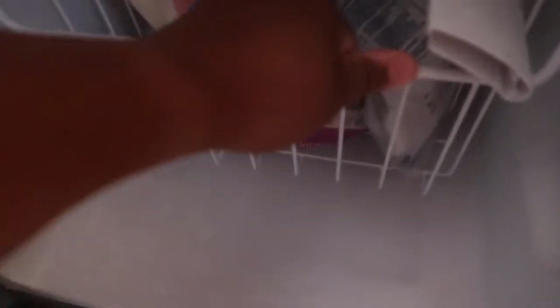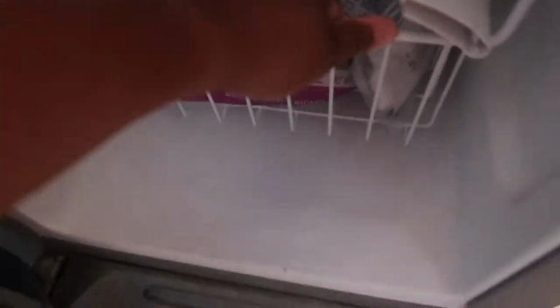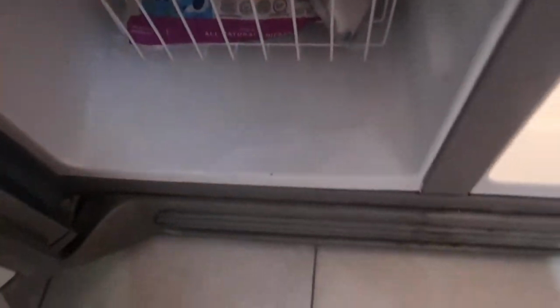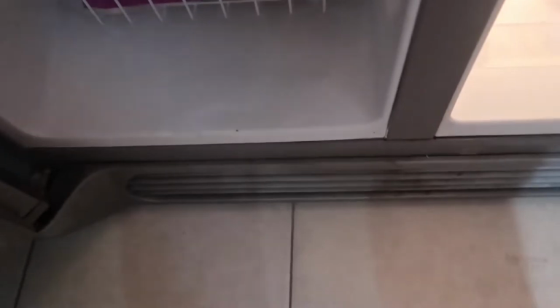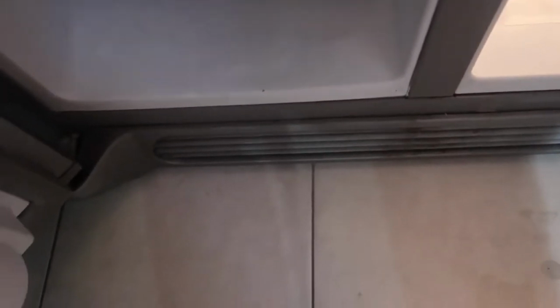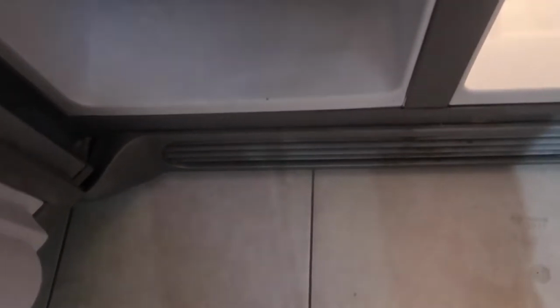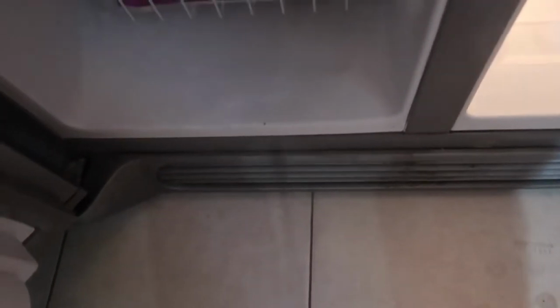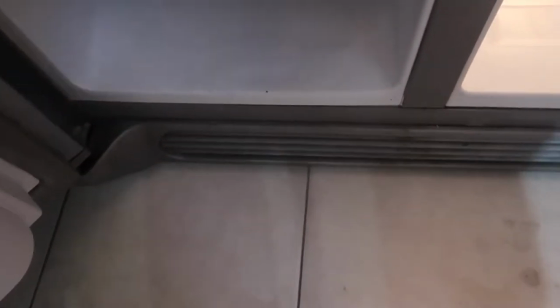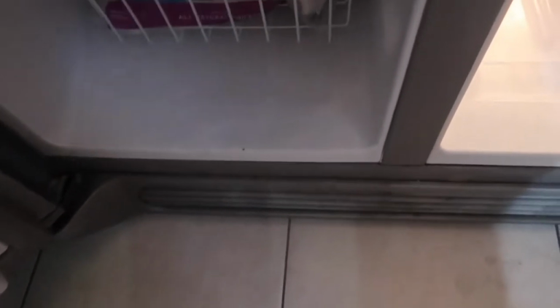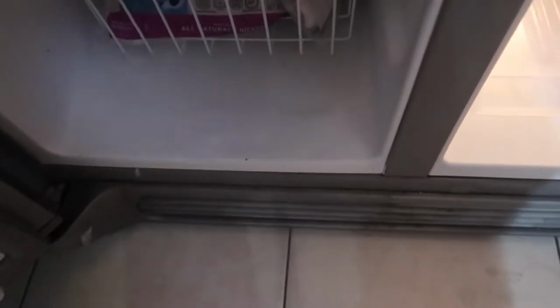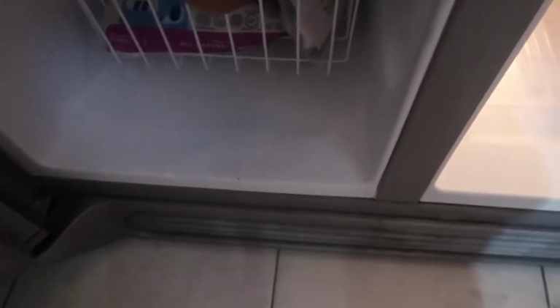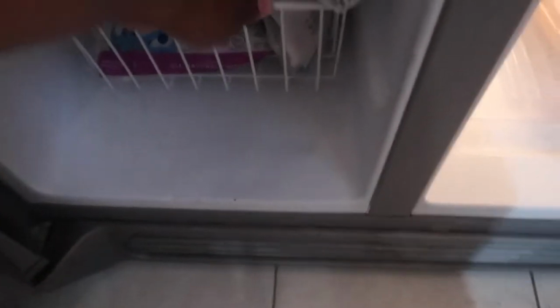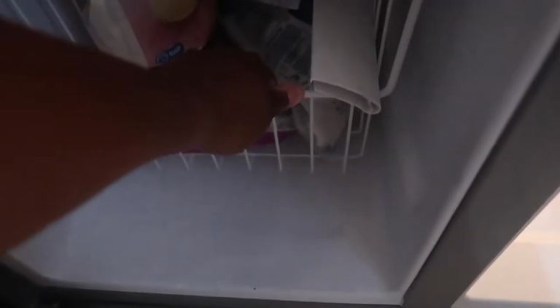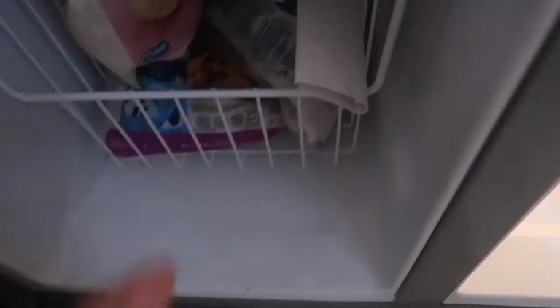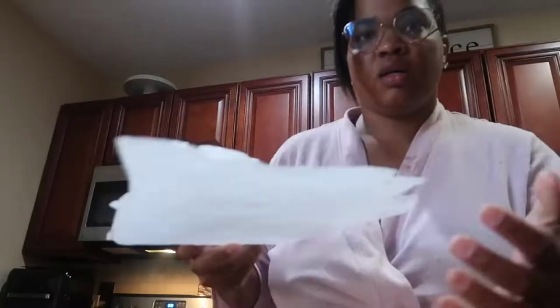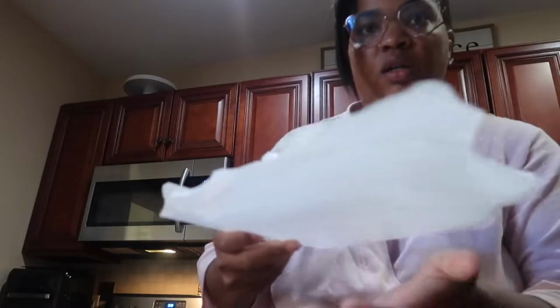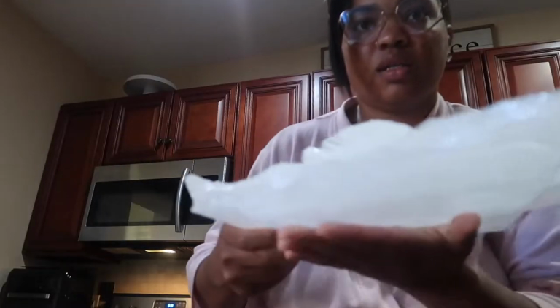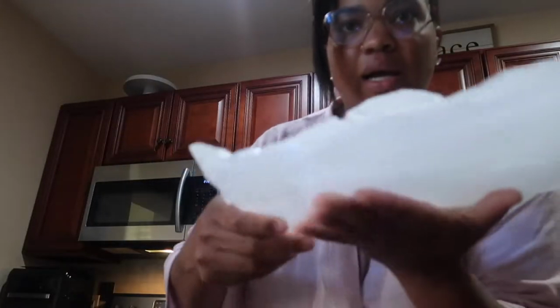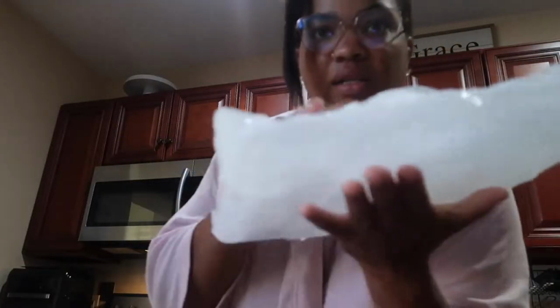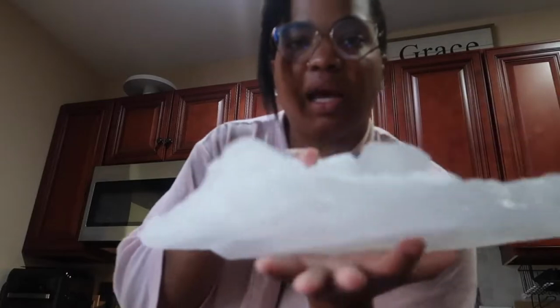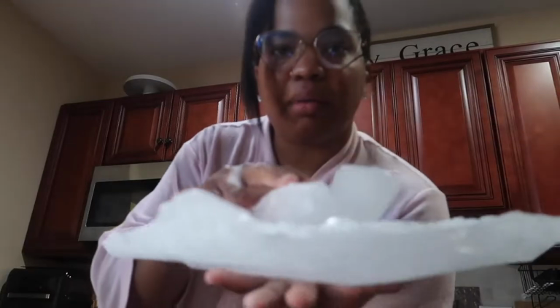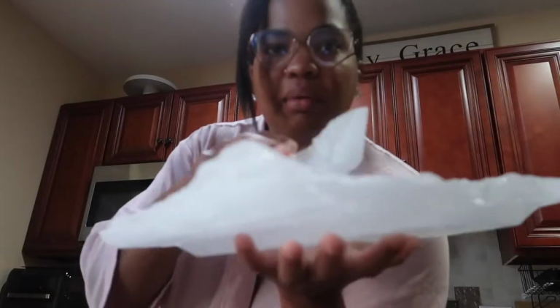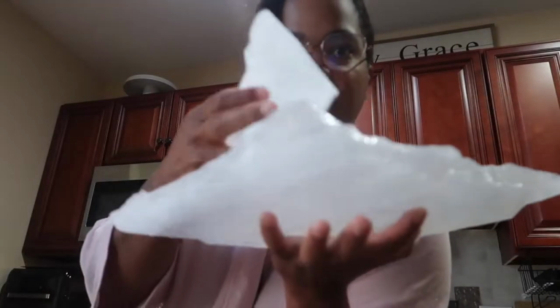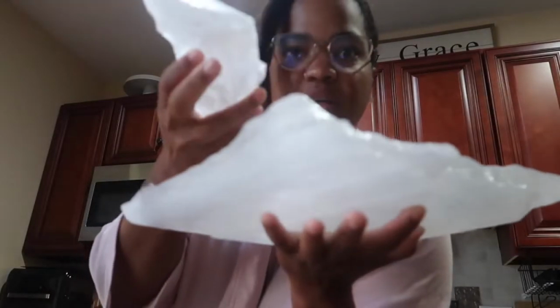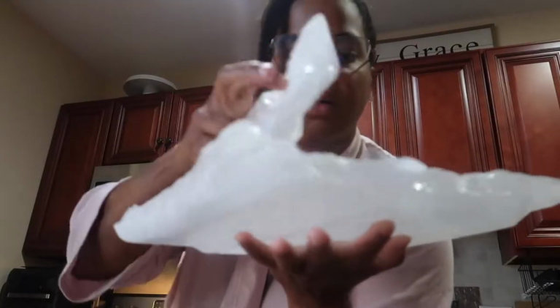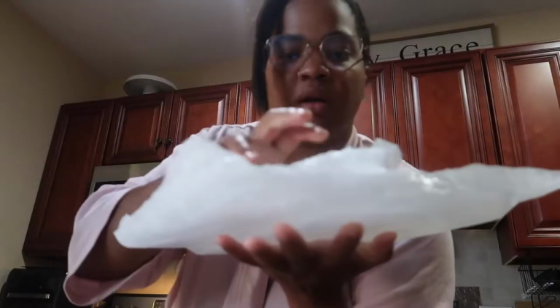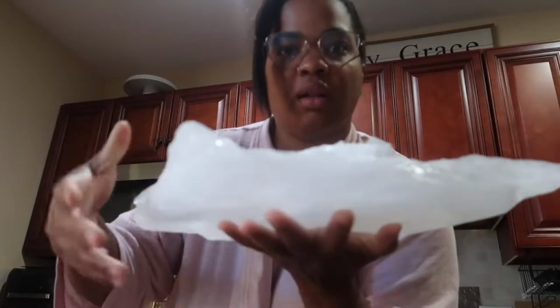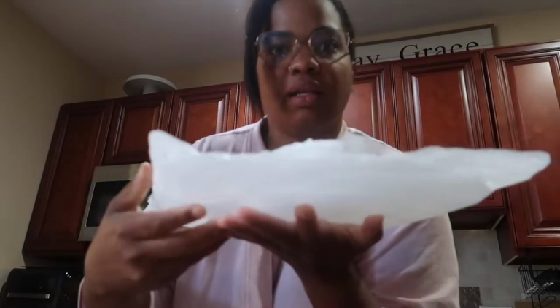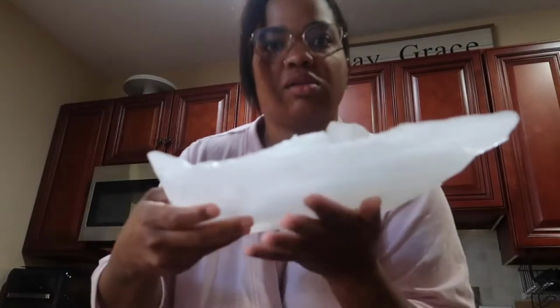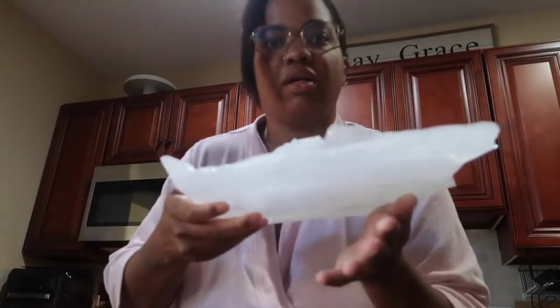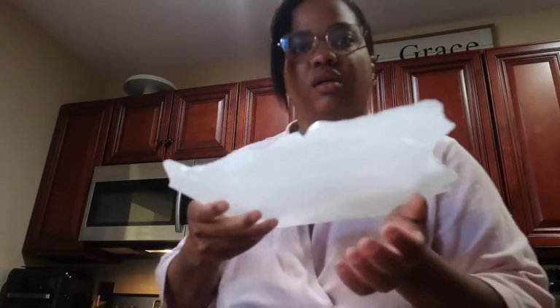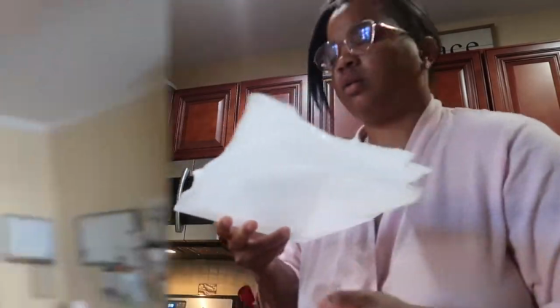And then I went to the freezer and I'm like, this ice is back. So if anybody knows how to get this ice to stop dripping at the bottom of my freezer, let me know. Okay, that's how it looks.